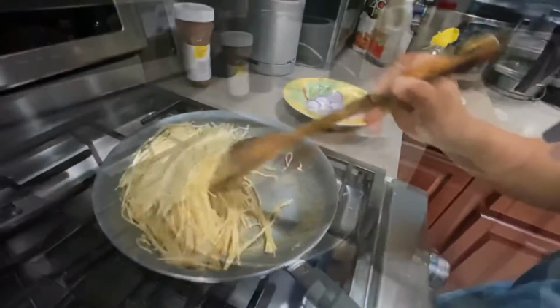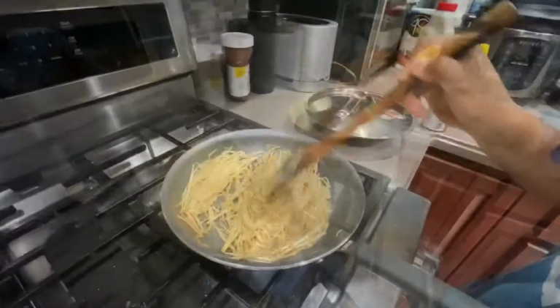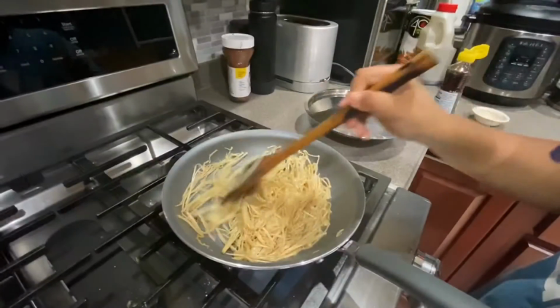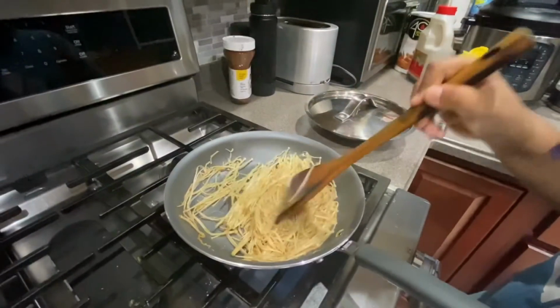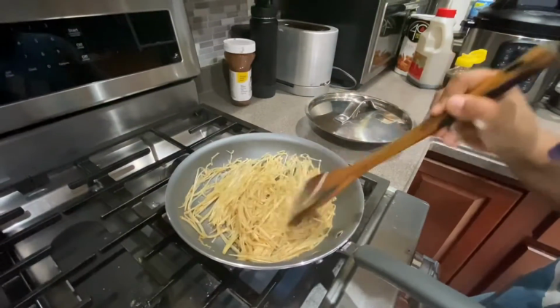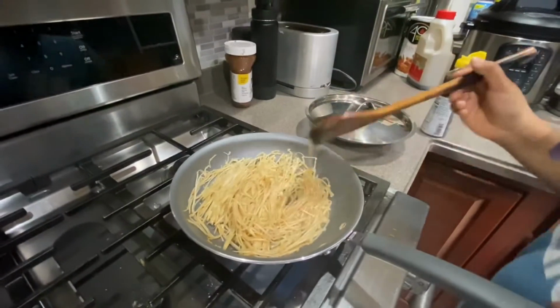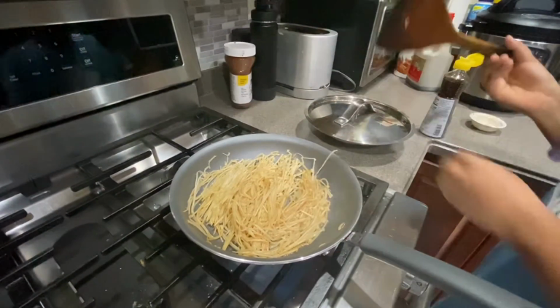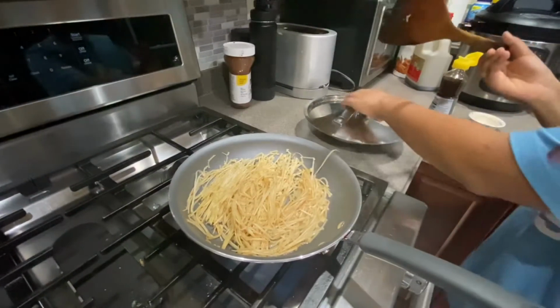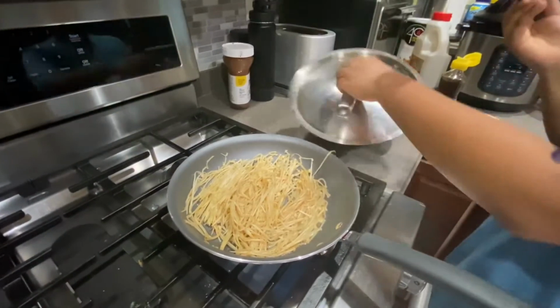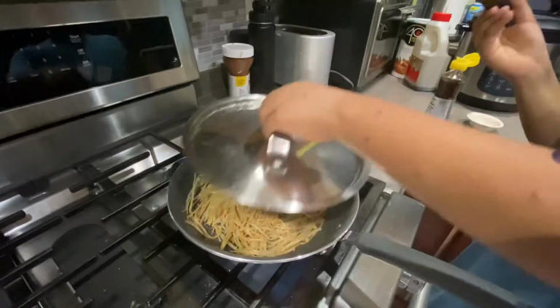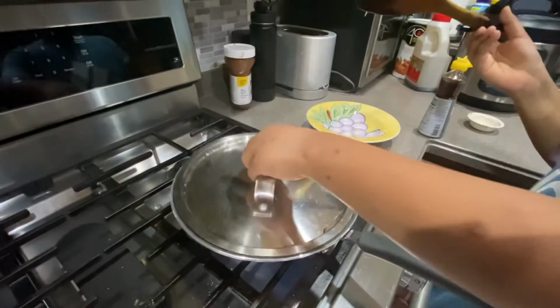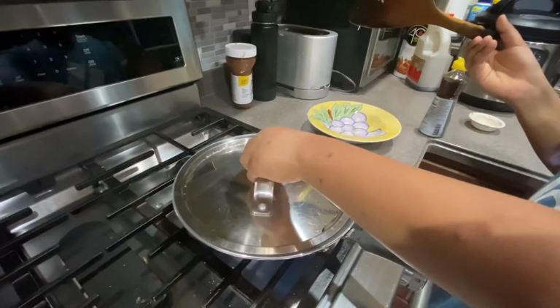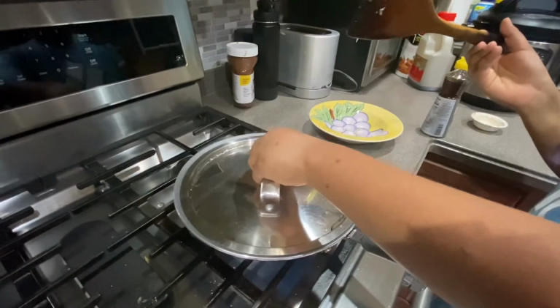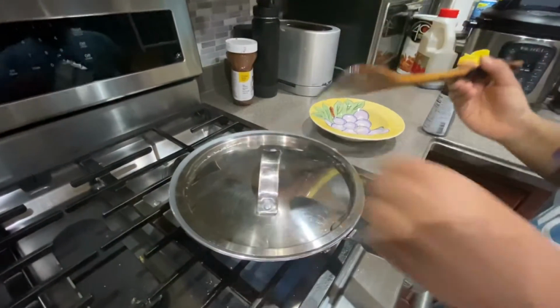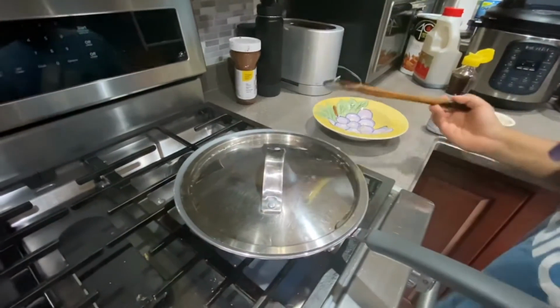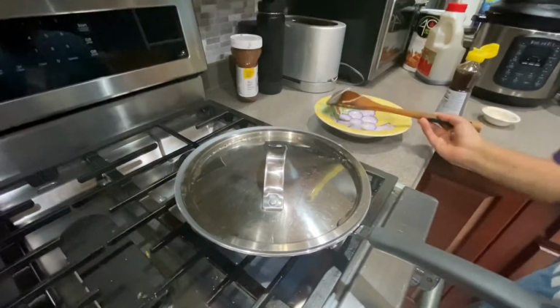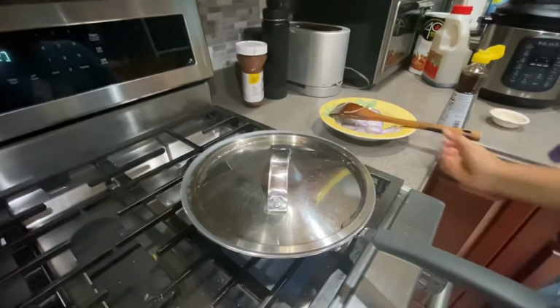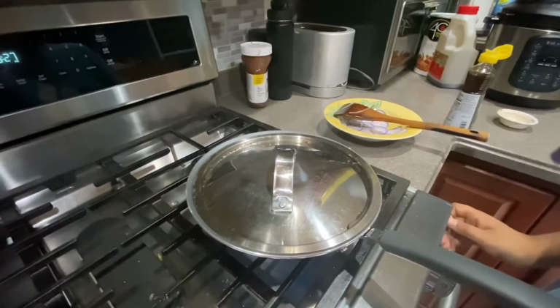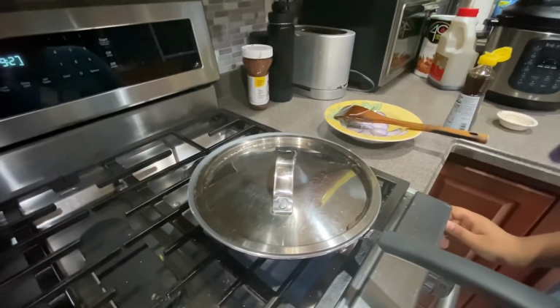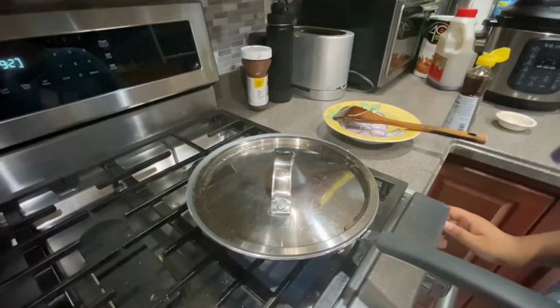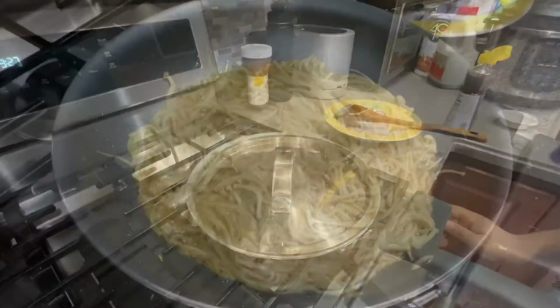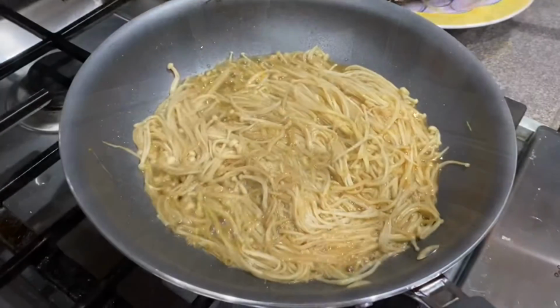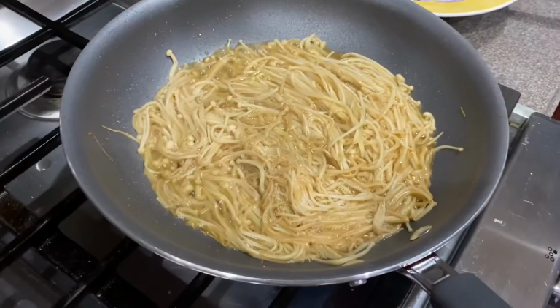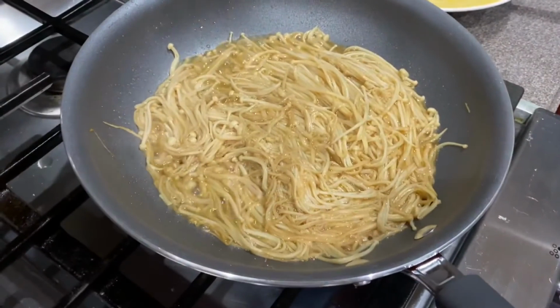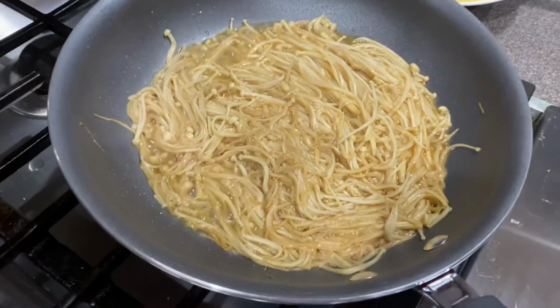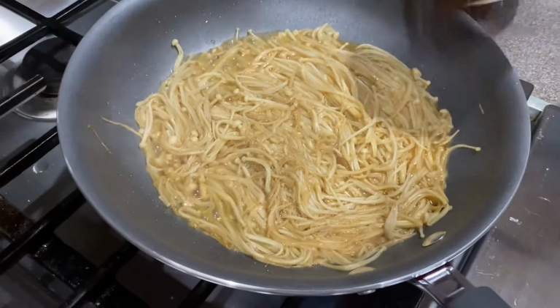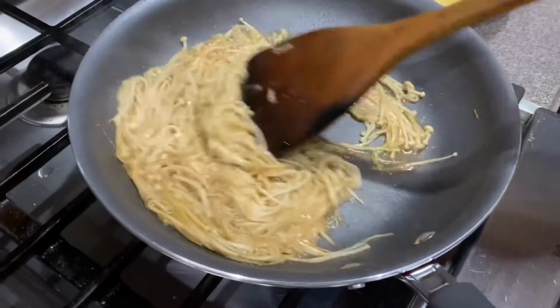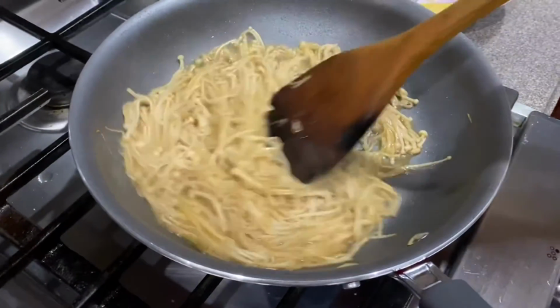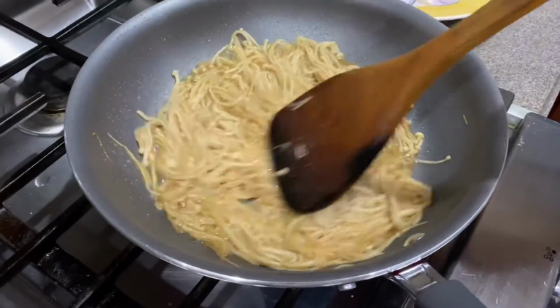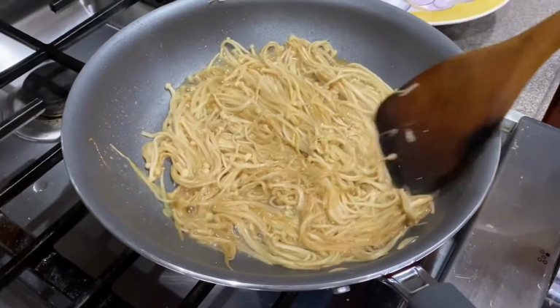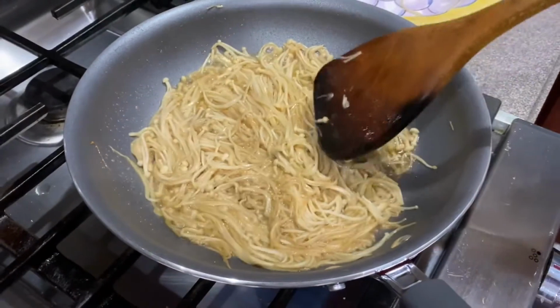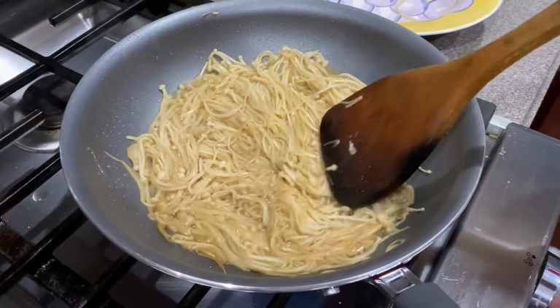Cook this for five to ten minutes, covered, so the mushrooms can fully cook on the inside. After about three to five minutes your mushrooms should look like this — now you can turn the heat off.